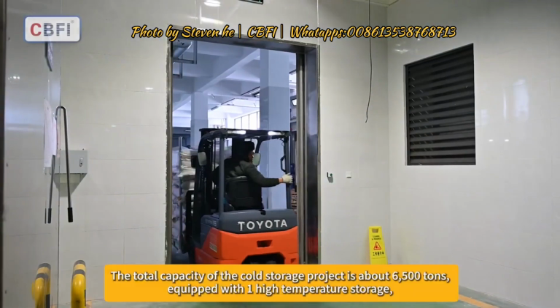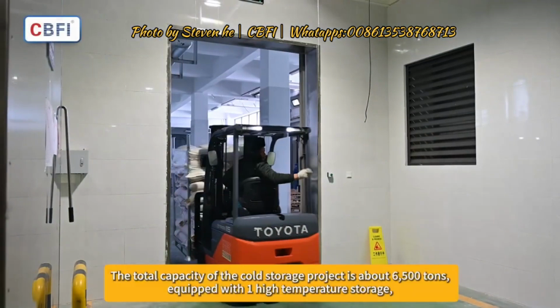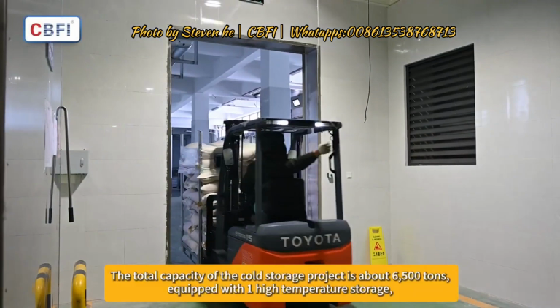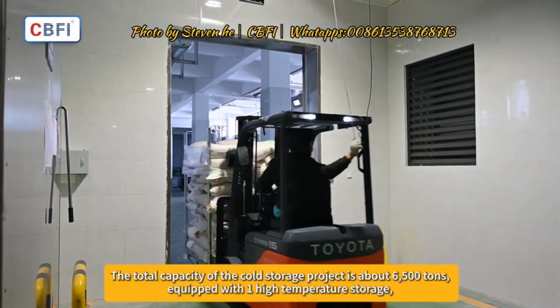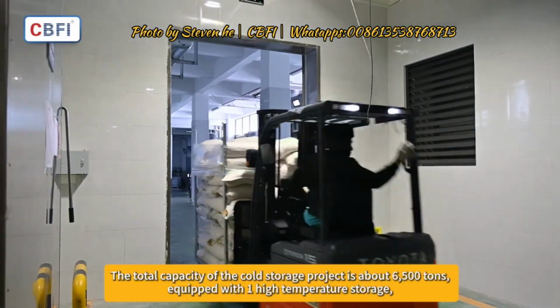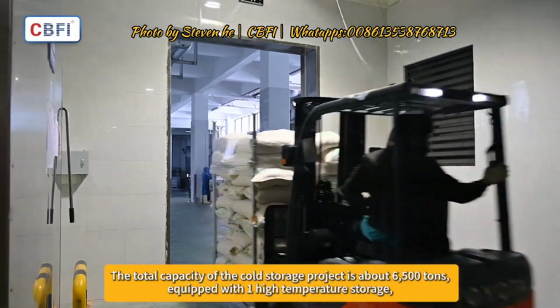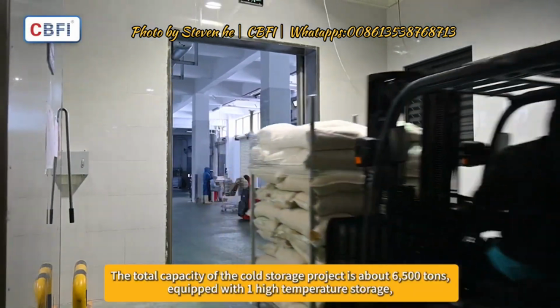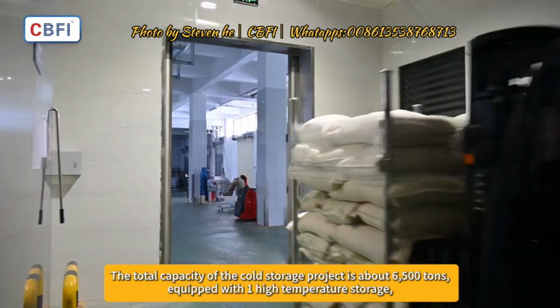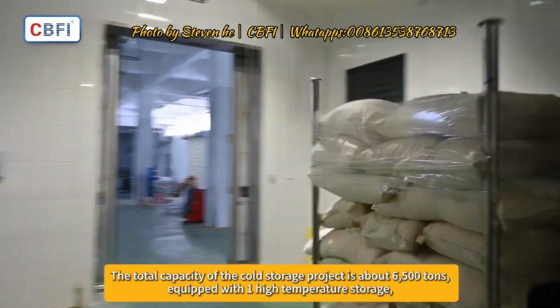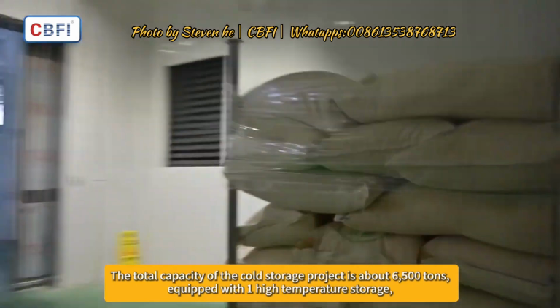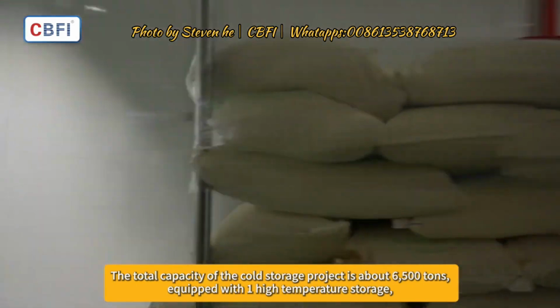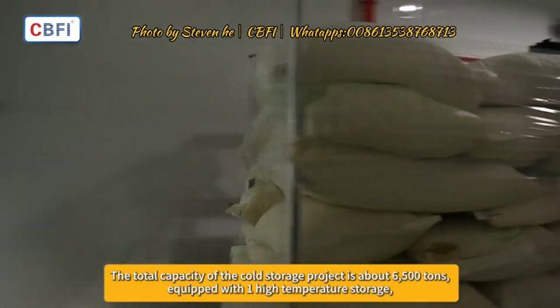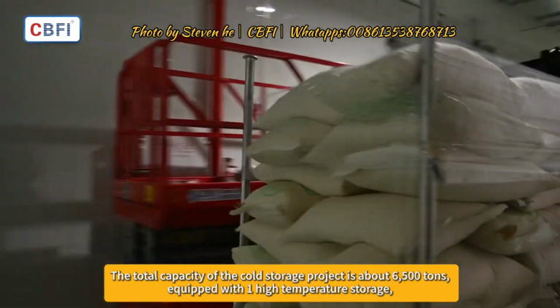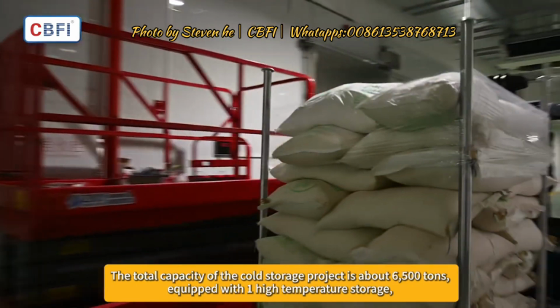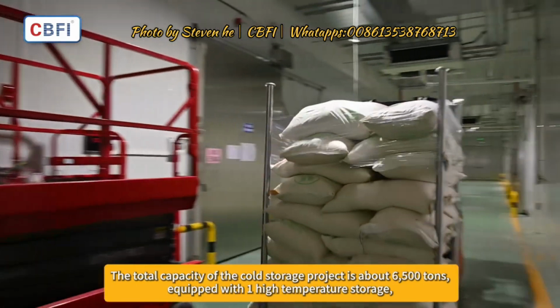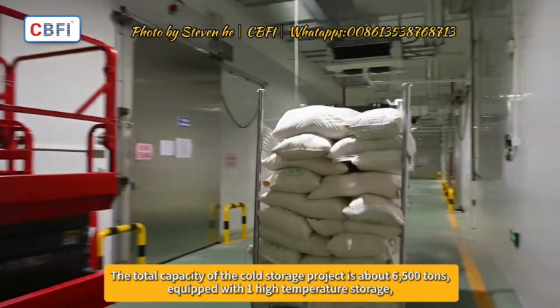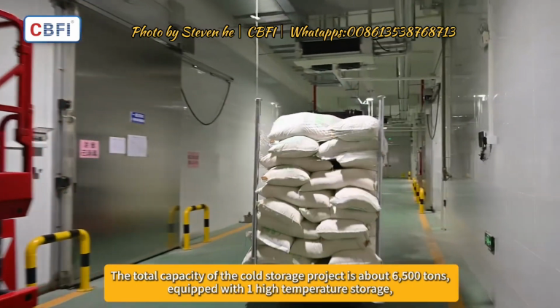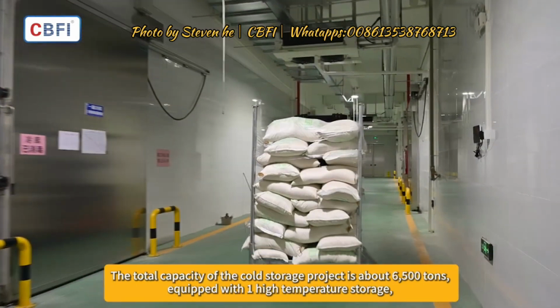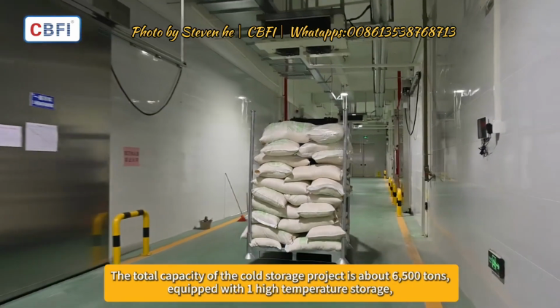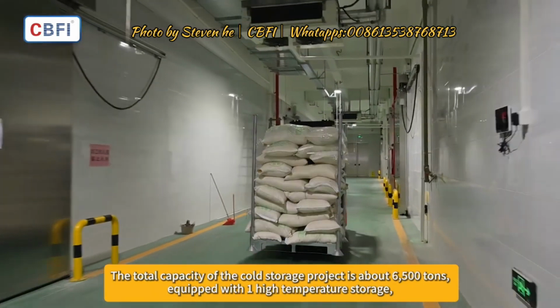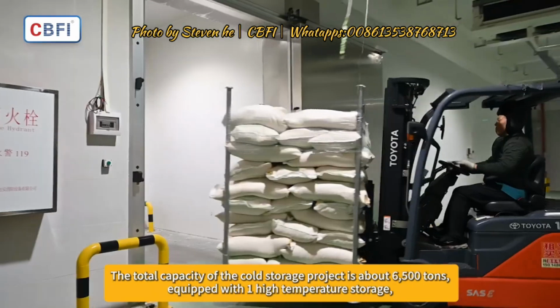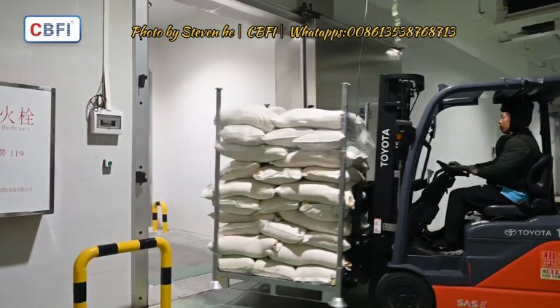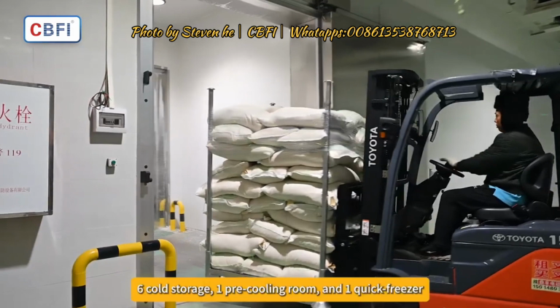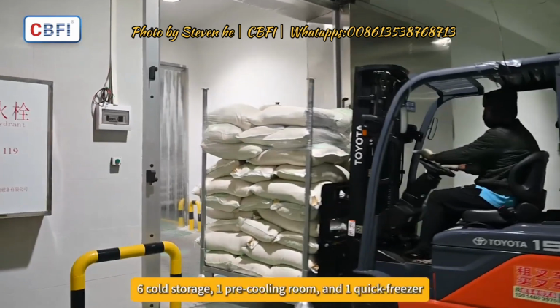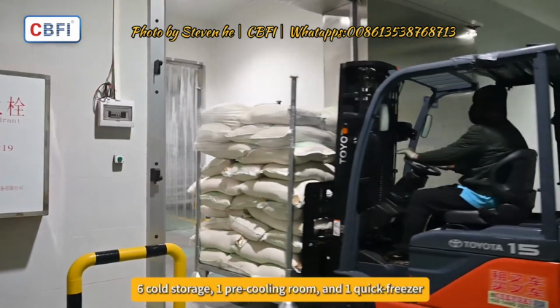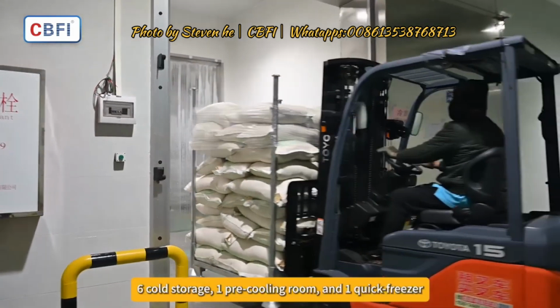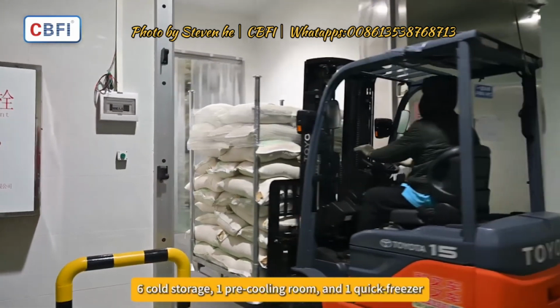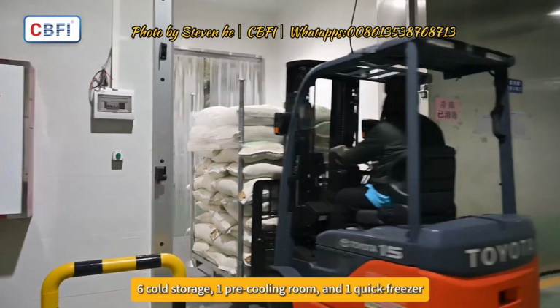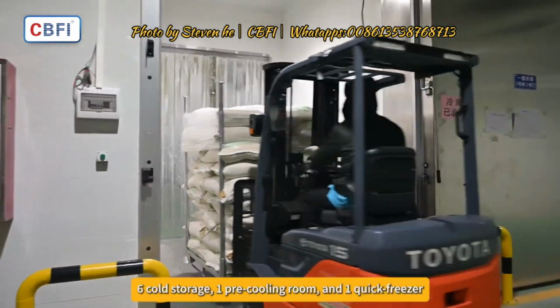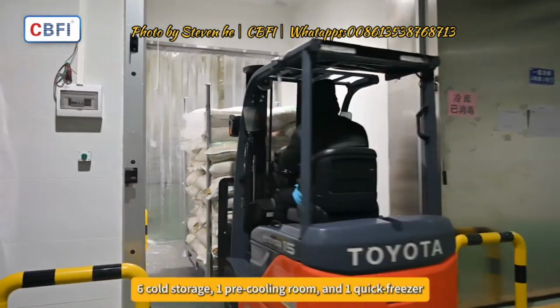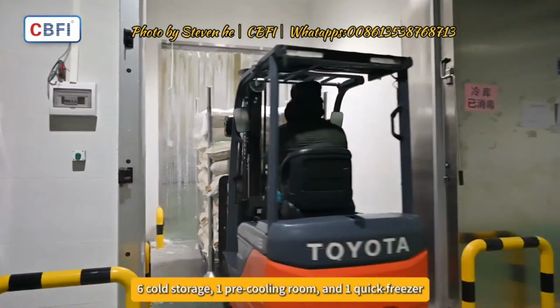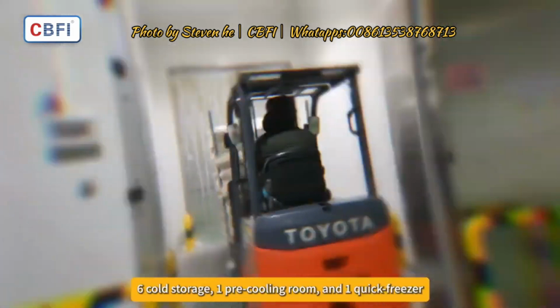The total capacity of the cold storage project is about 6,500 tons, equipped with one high-temperature storage, six cold storage rooms, one pre-cooling room, and one quick freezer.